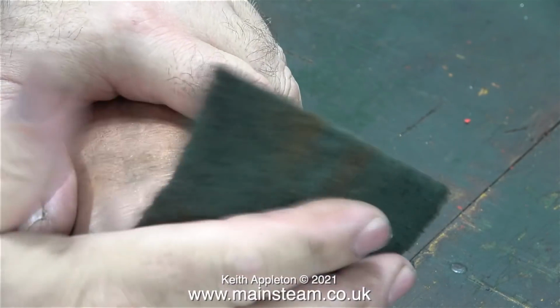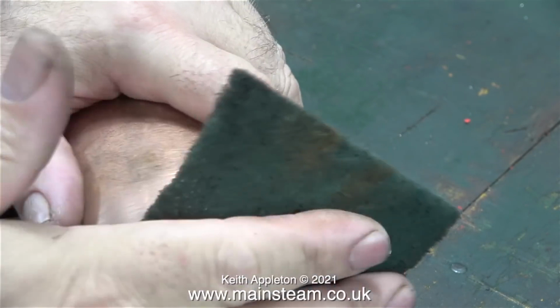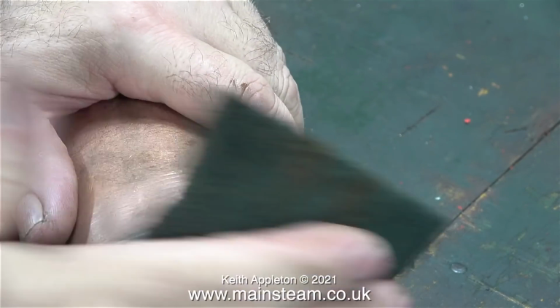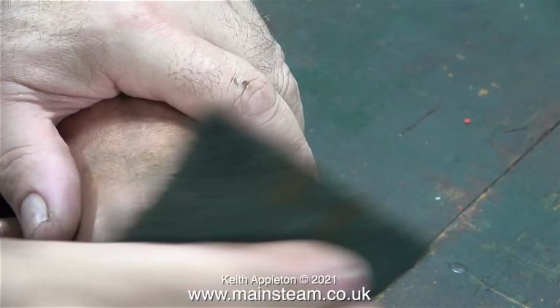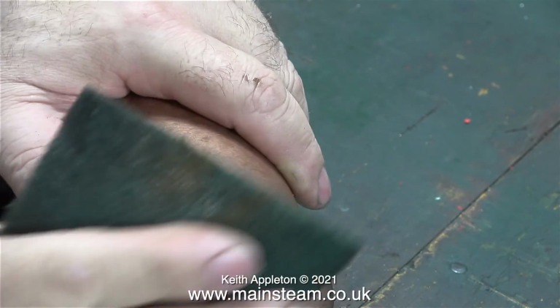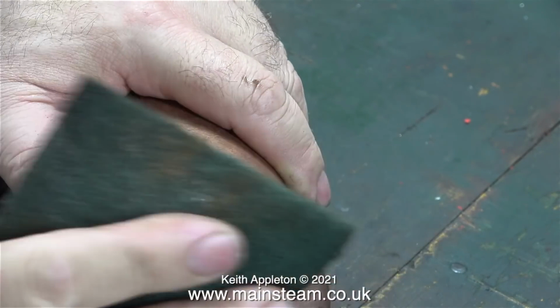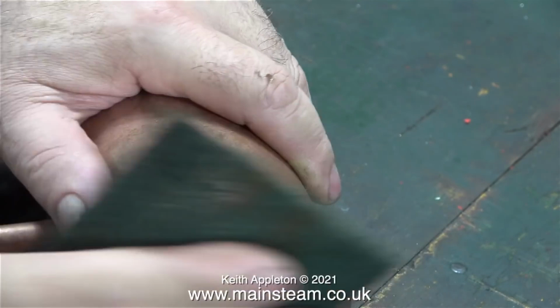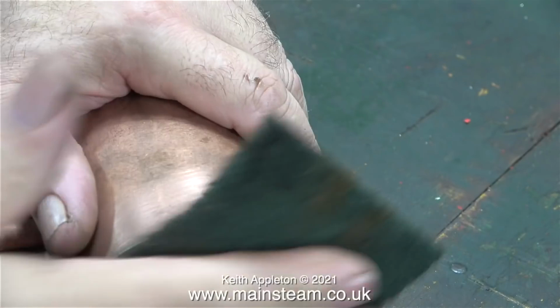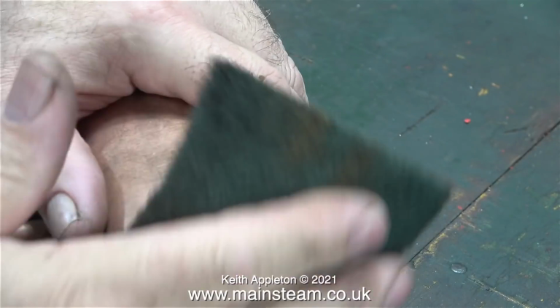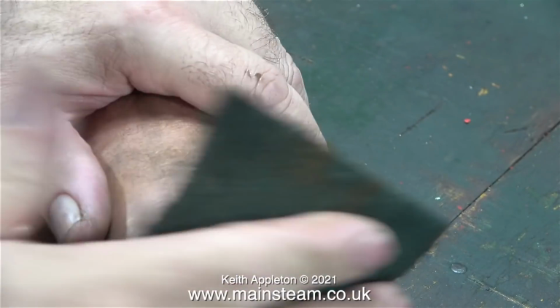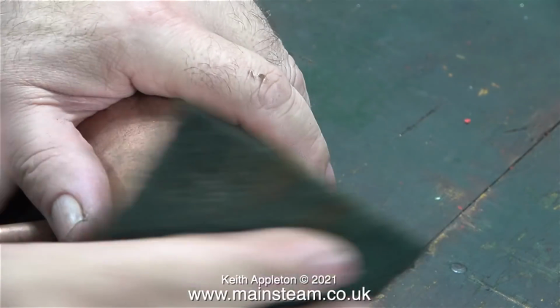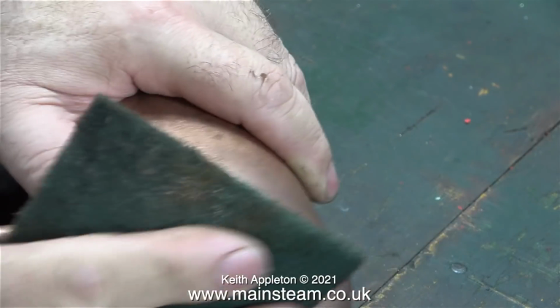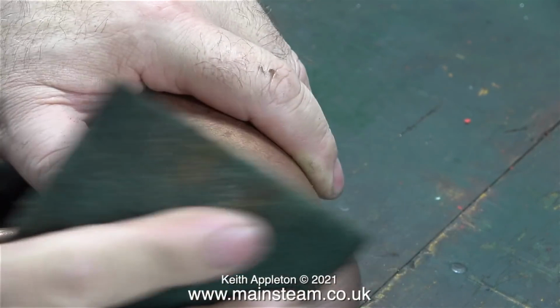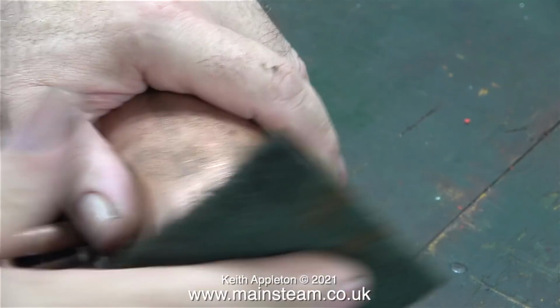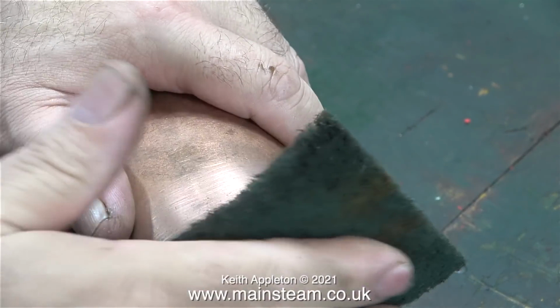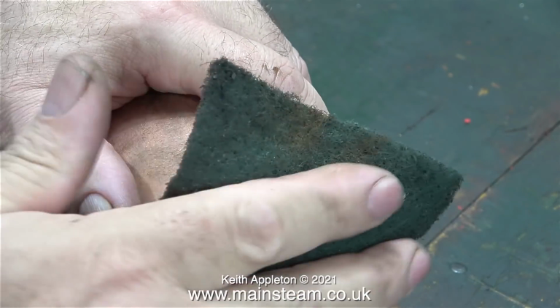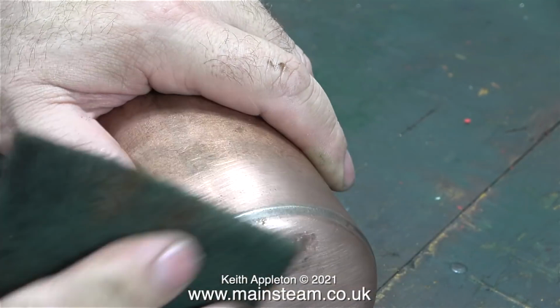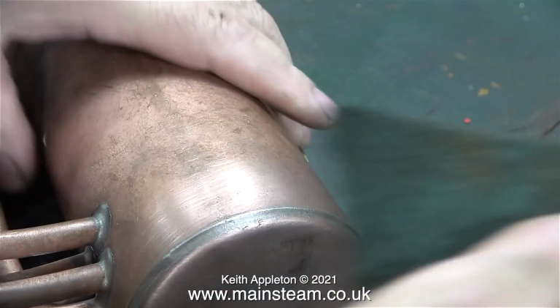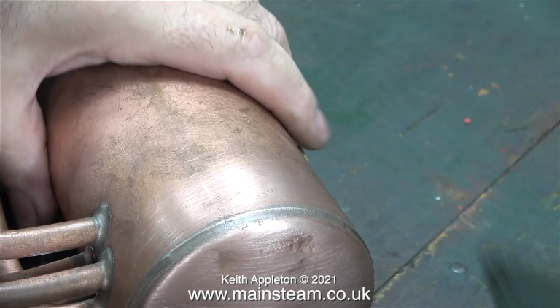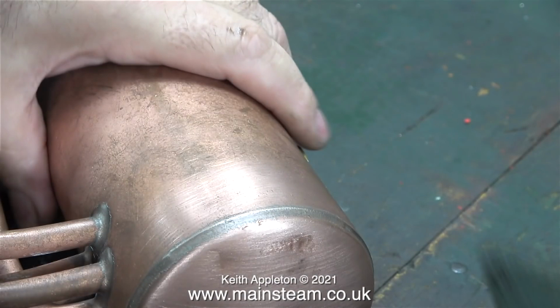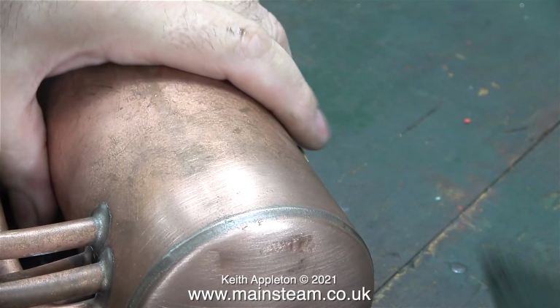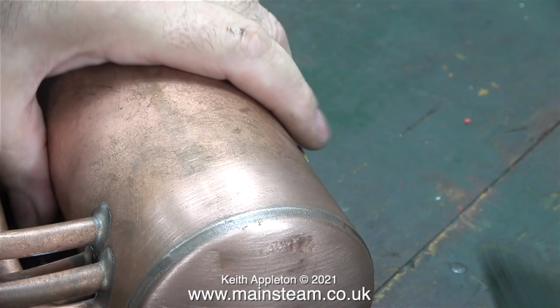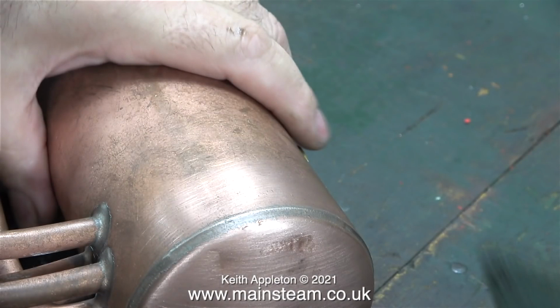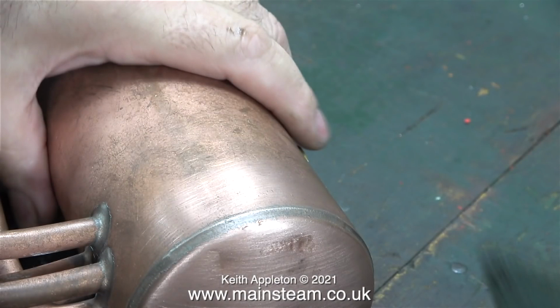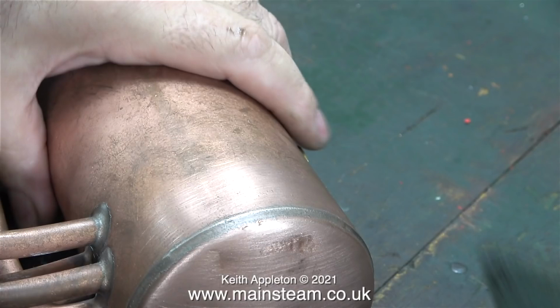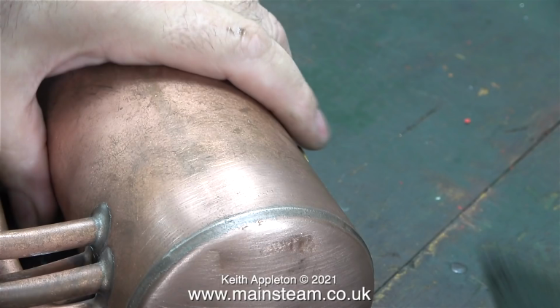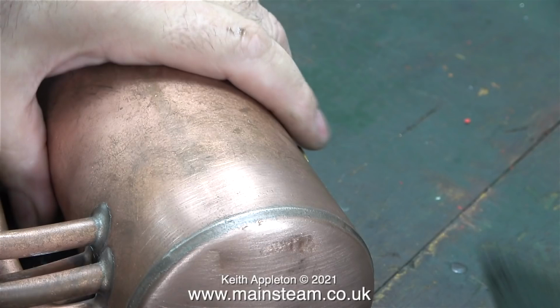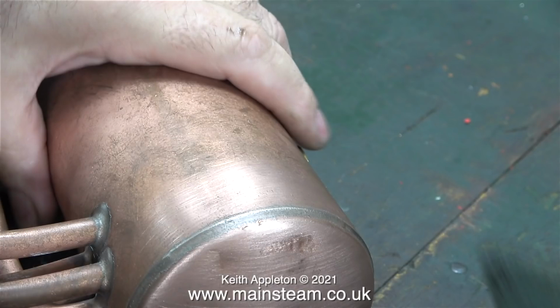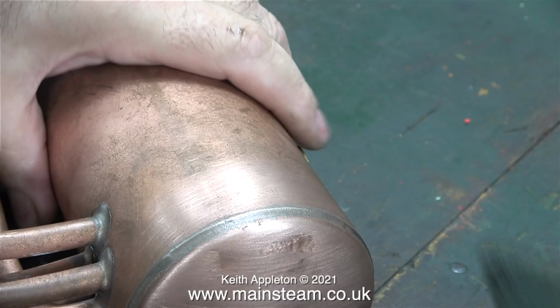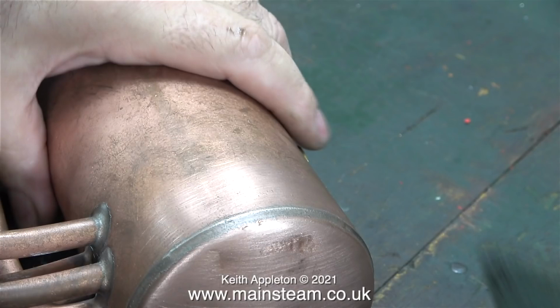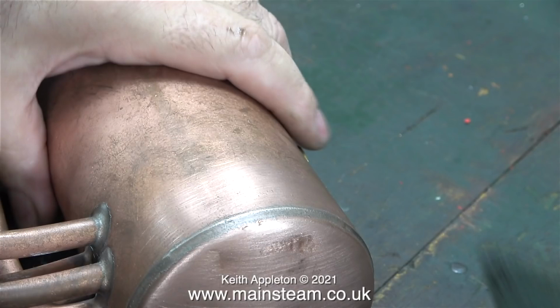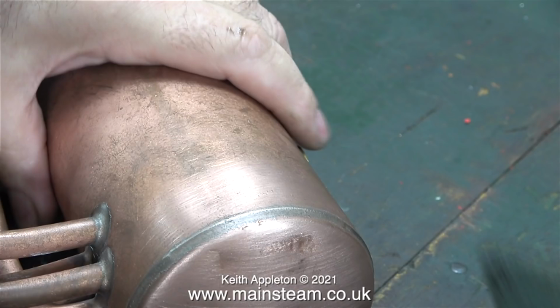Making a success of this job is all down to knowing where to hit the boiler and how hard to hit it. Here I'm using some Scotch-Brite to clean up the area I've been working on, and the dent has almost disappeared — I can't believe it. I guess it's all down to beginner's luck.